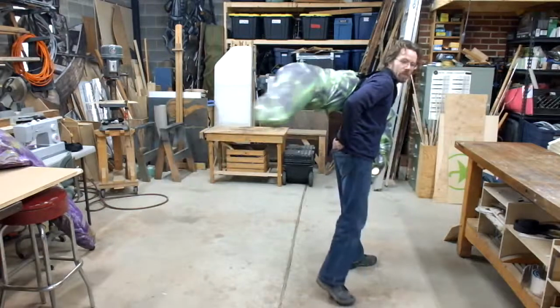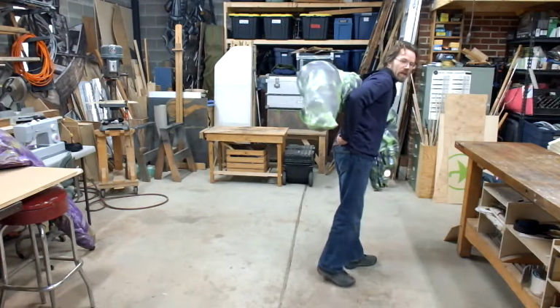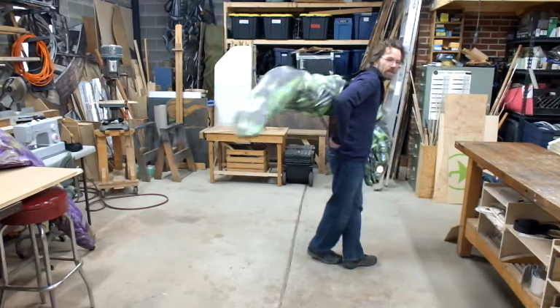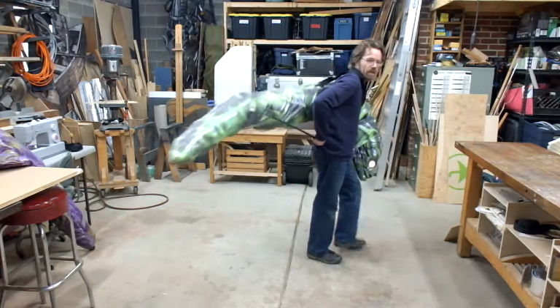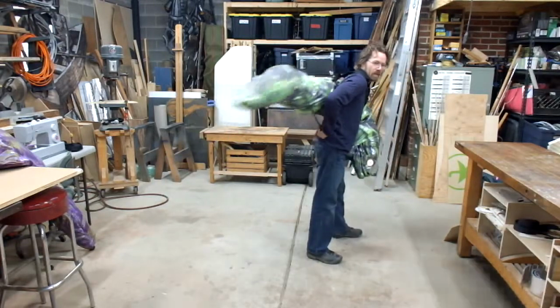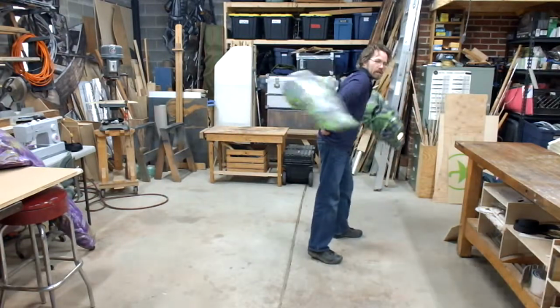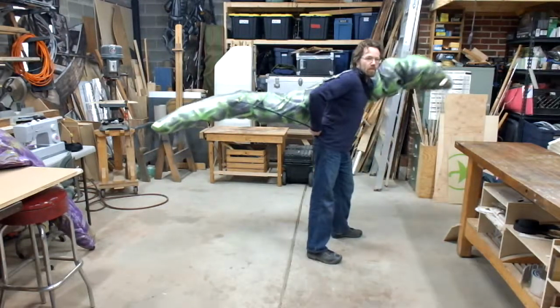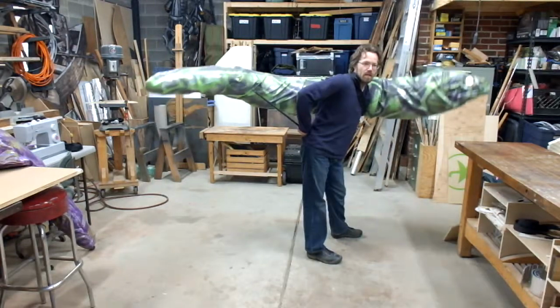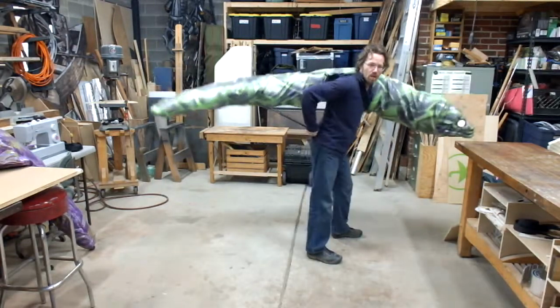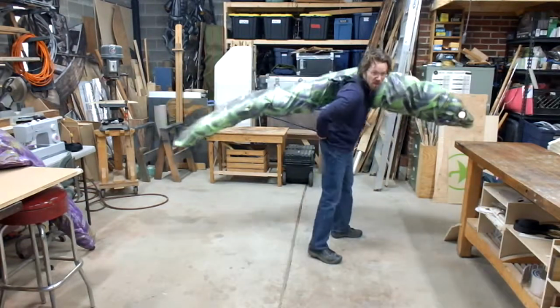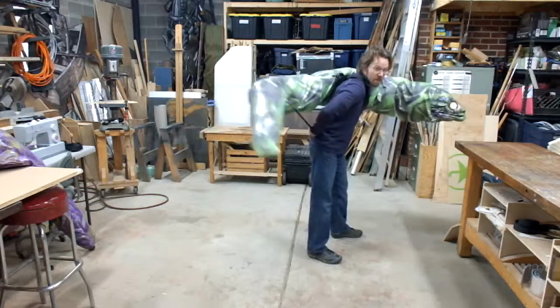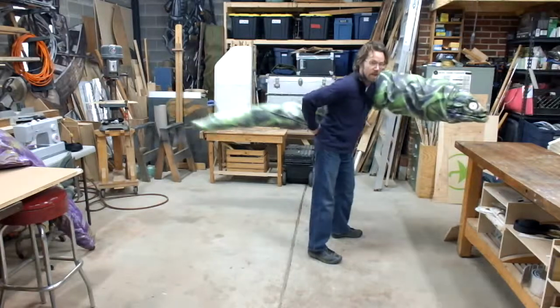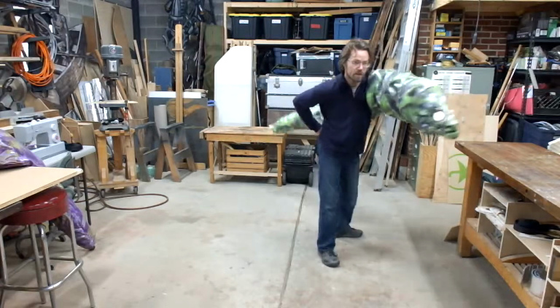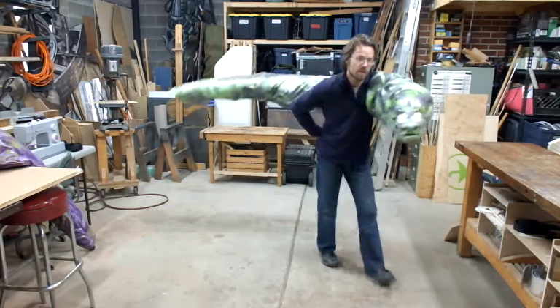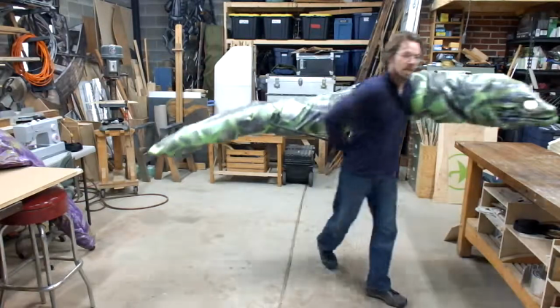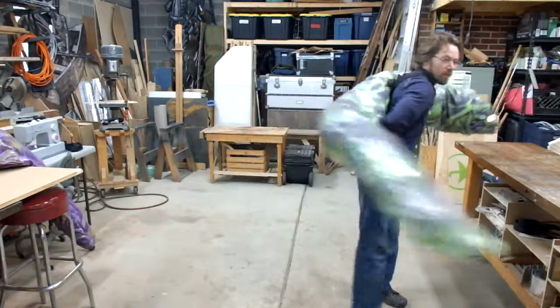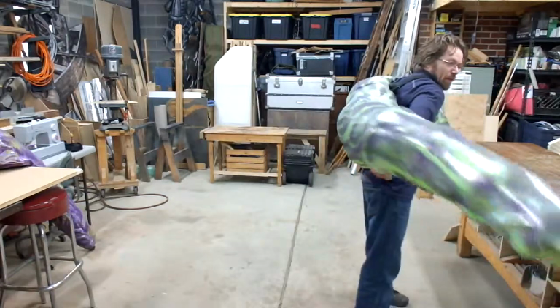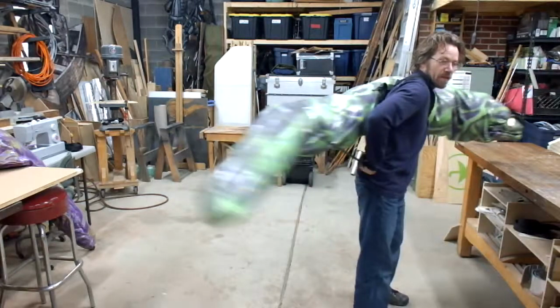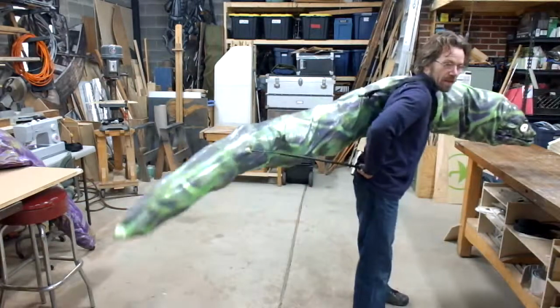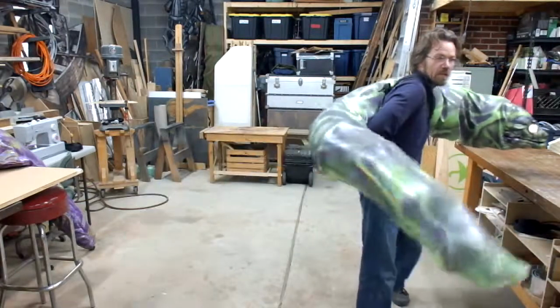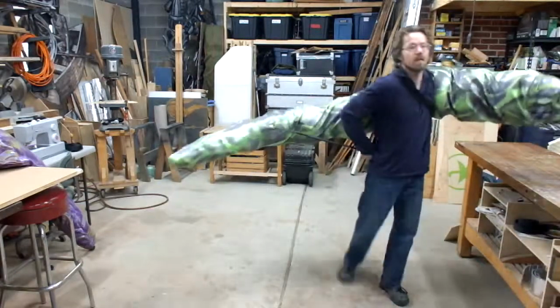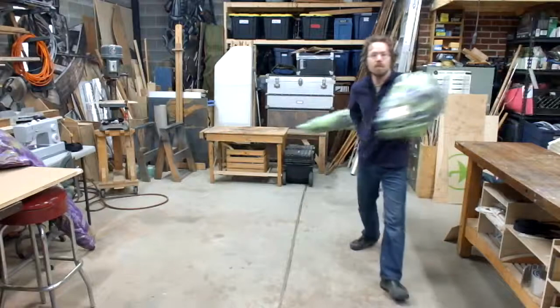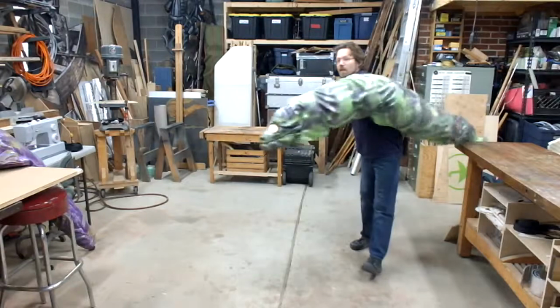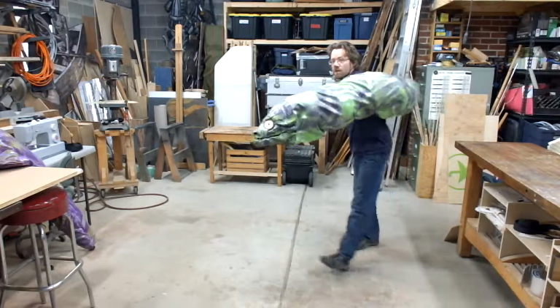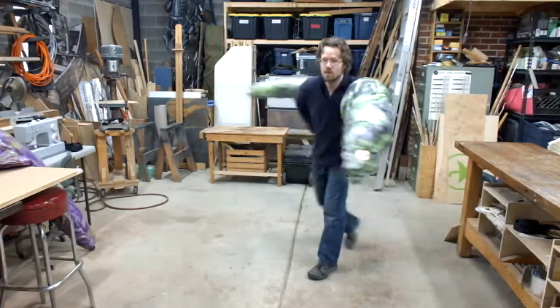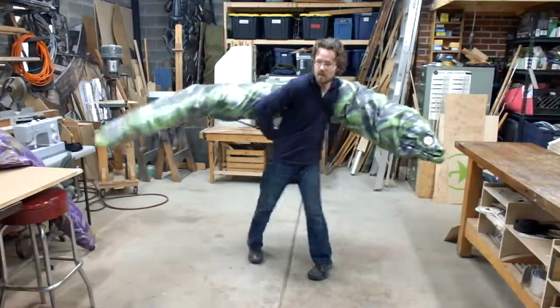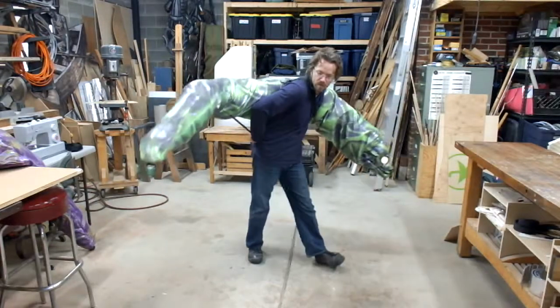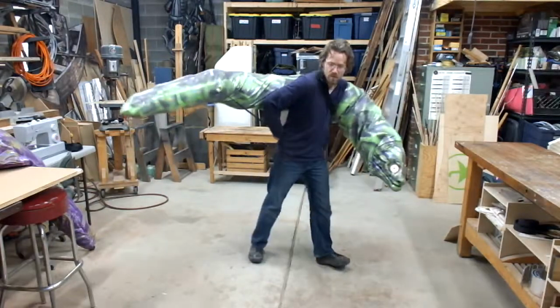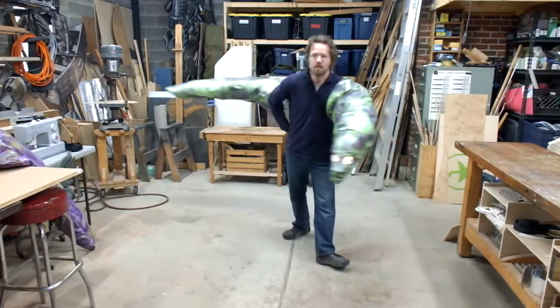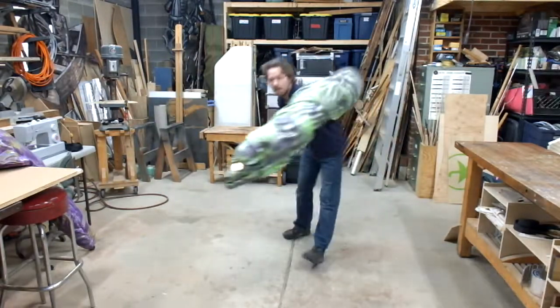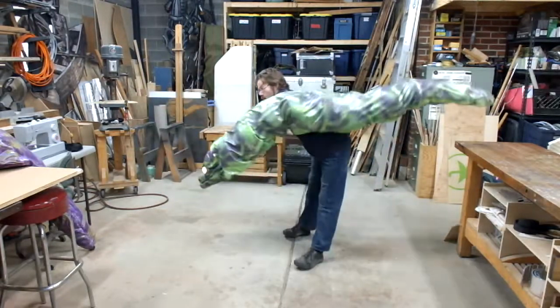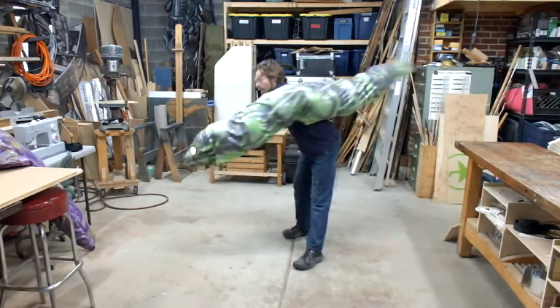You can kind of rest the tail rod on the back of your hip there, kind of the side of your hip, to give your arm a rest.